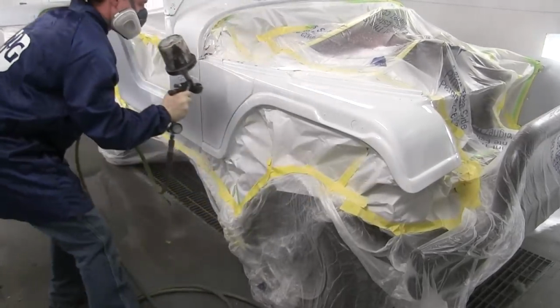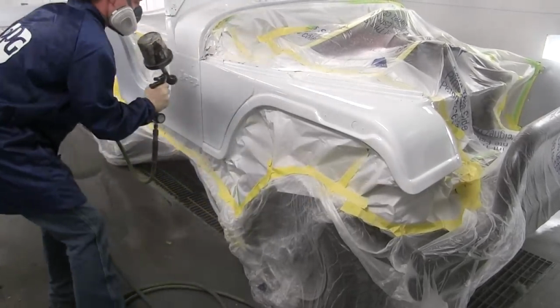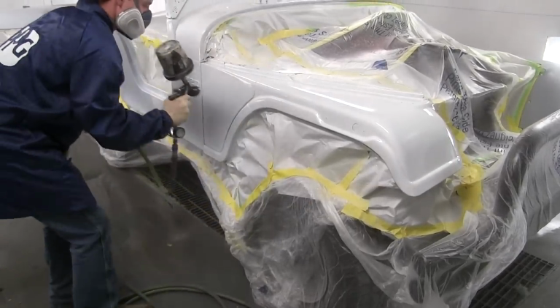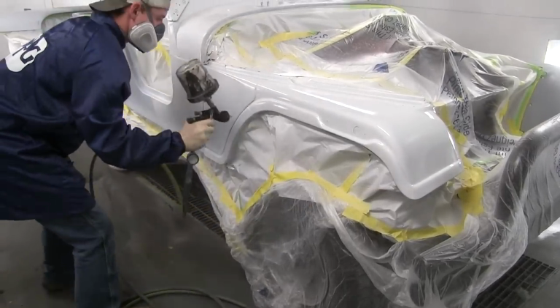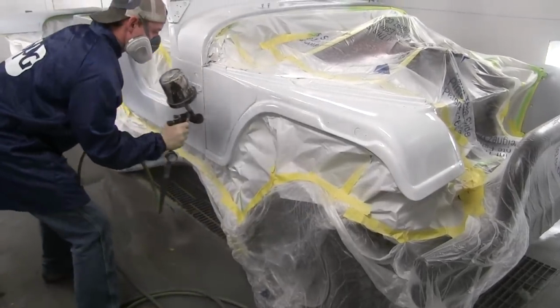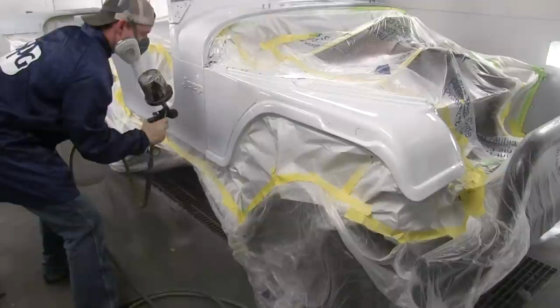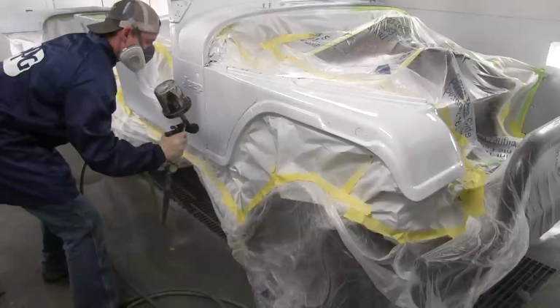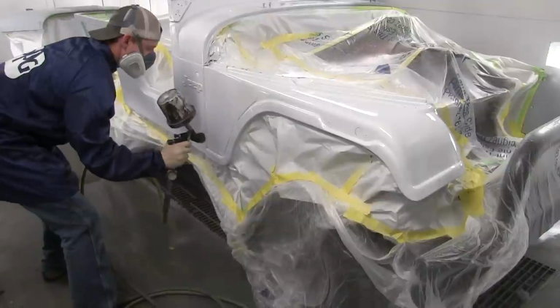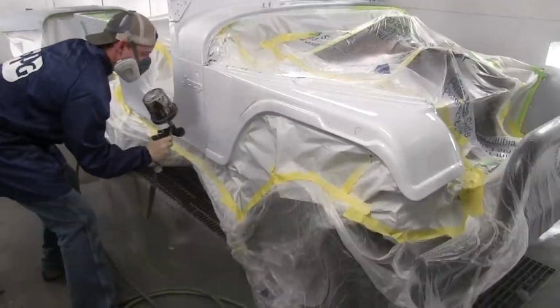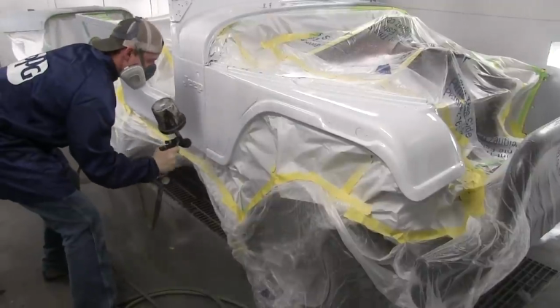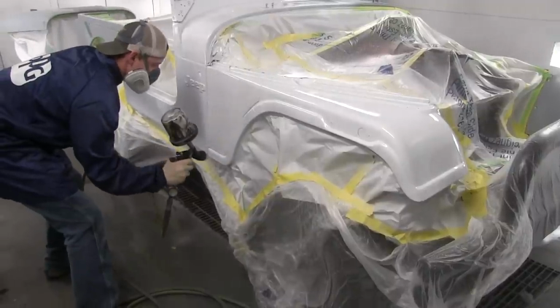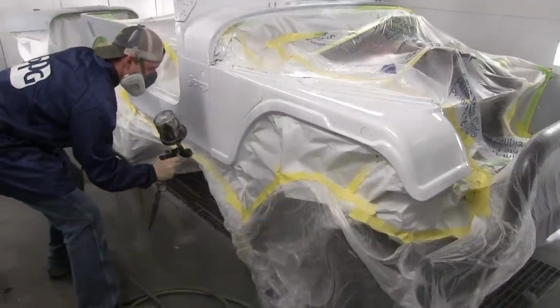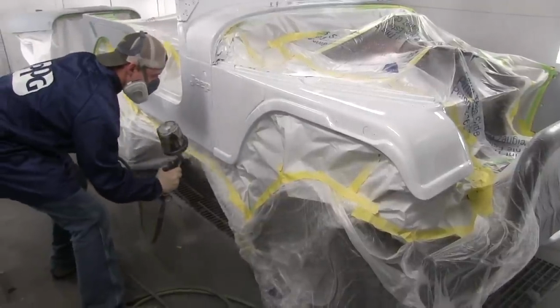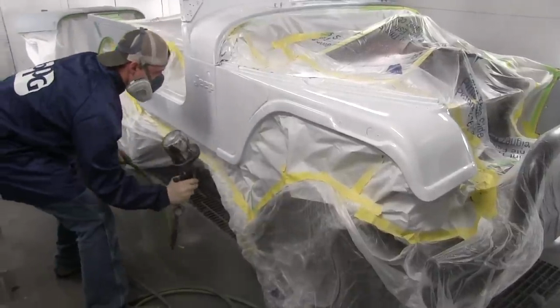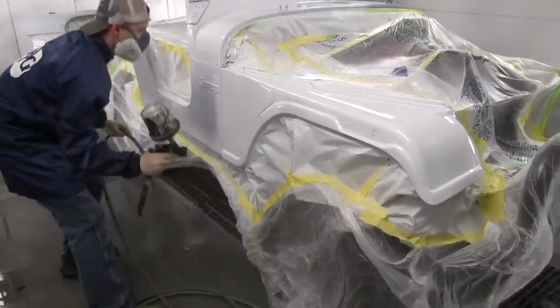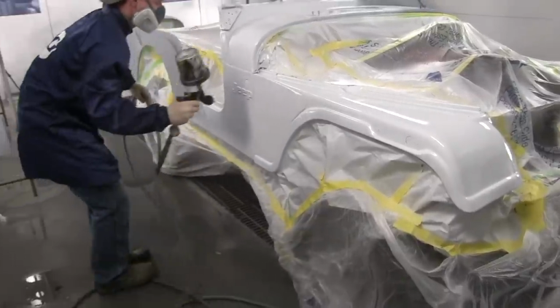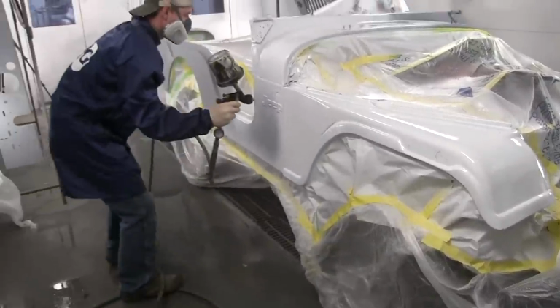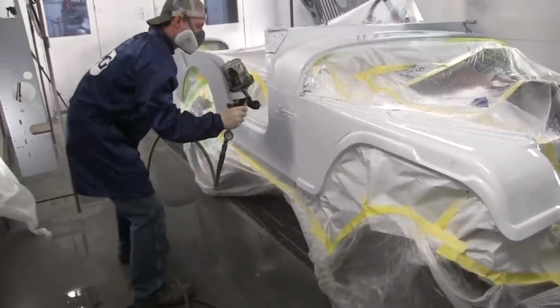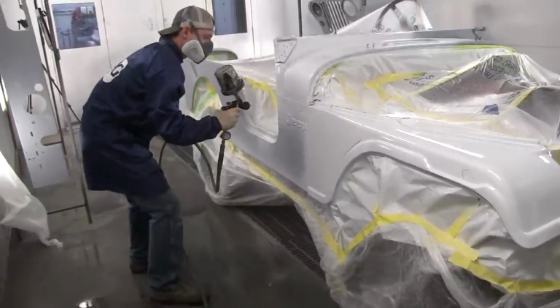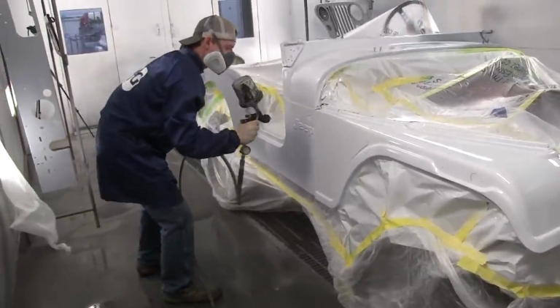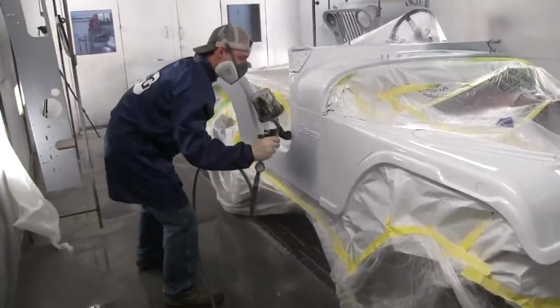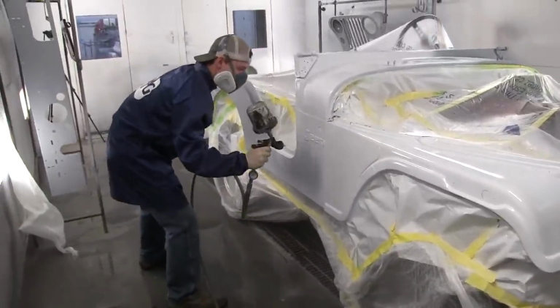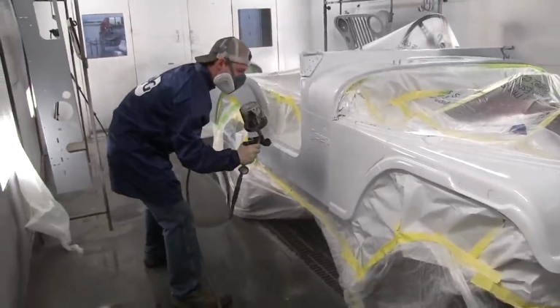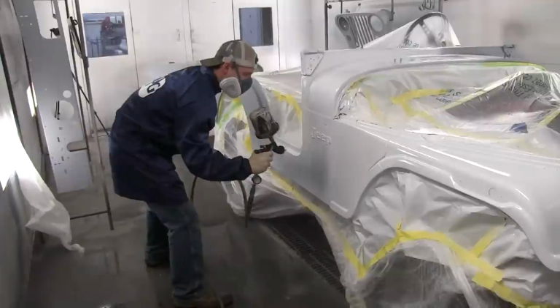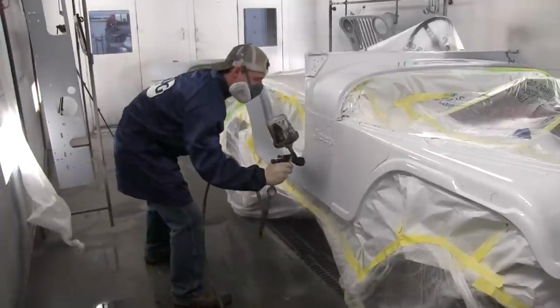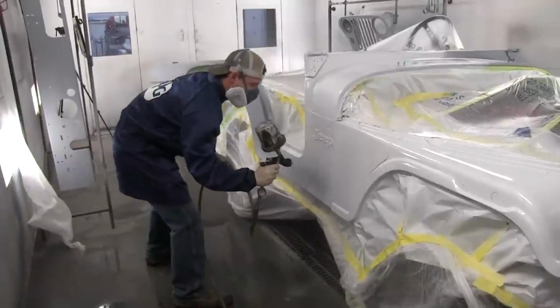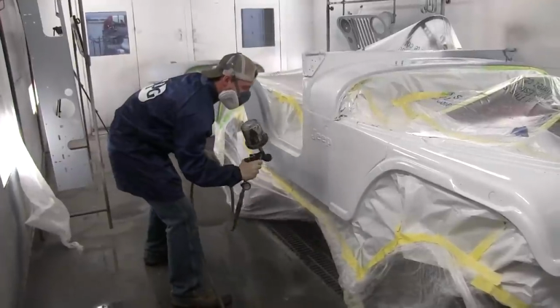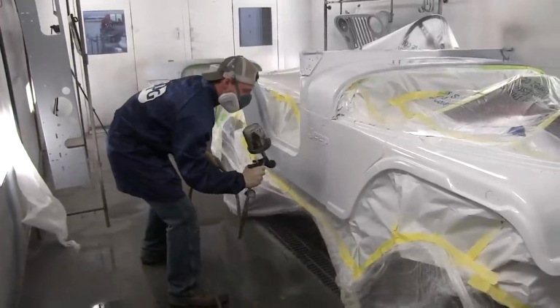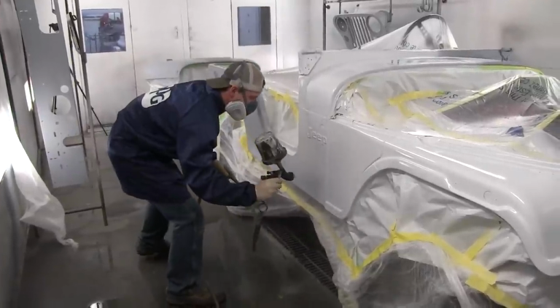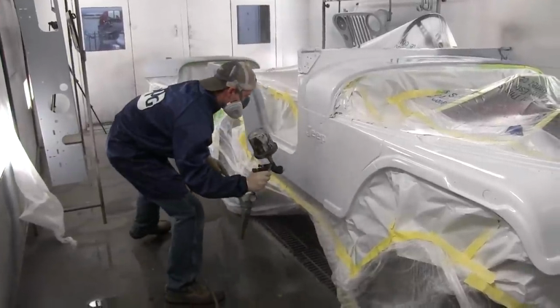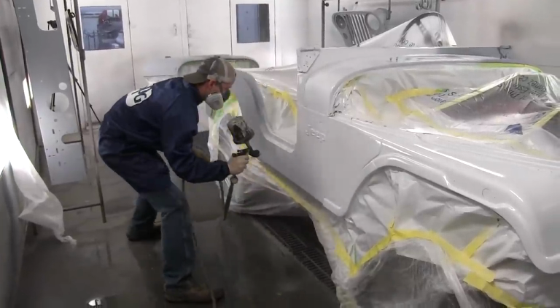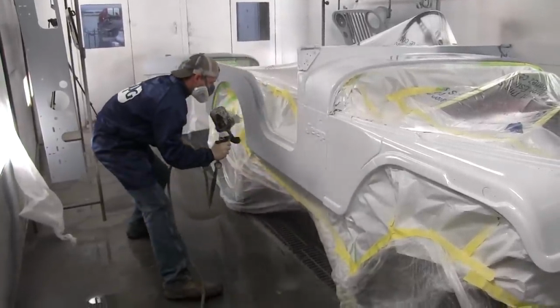As you're watching him spray, notice he's keeping nice even strokes, overlapping 50%, and just observe the technique he's using.